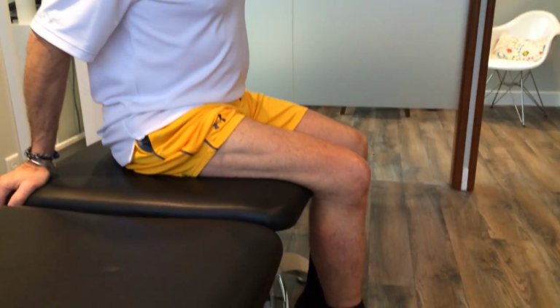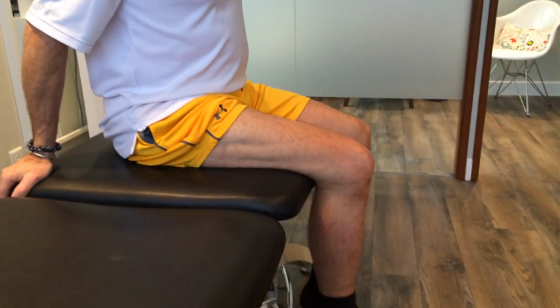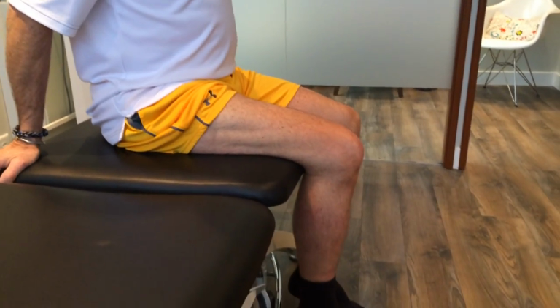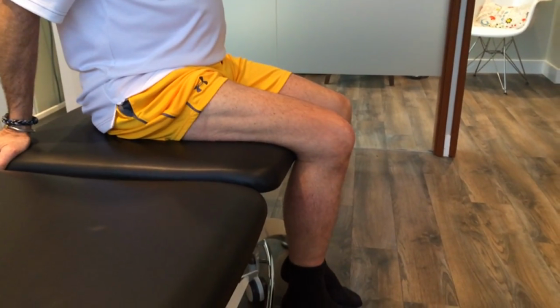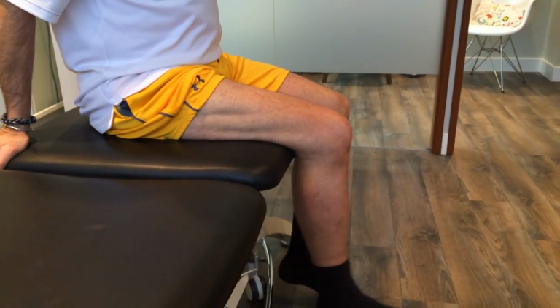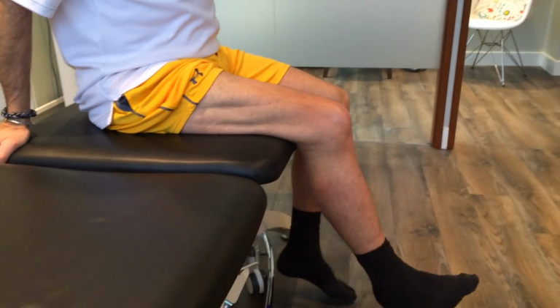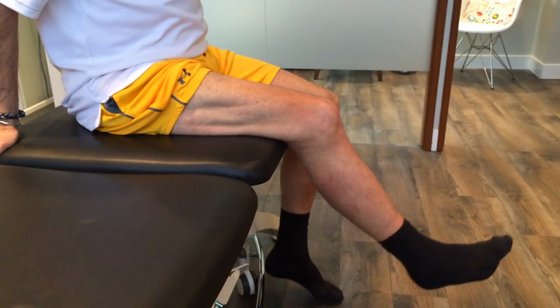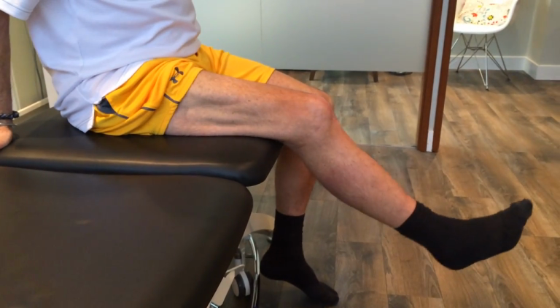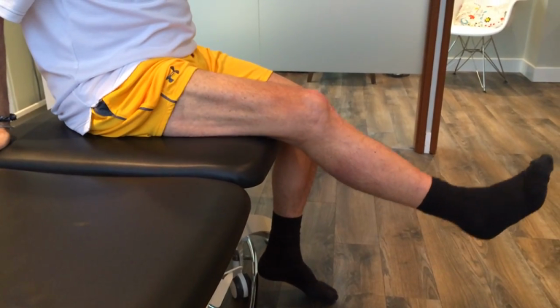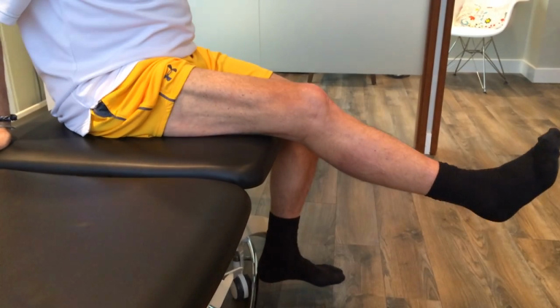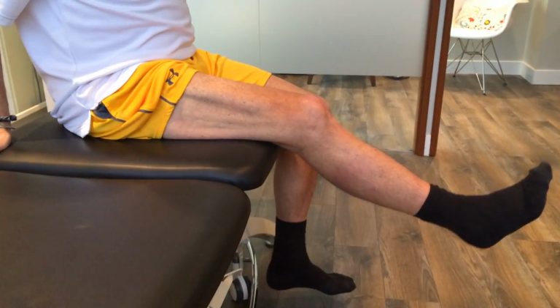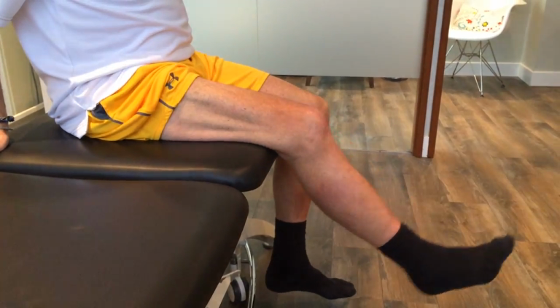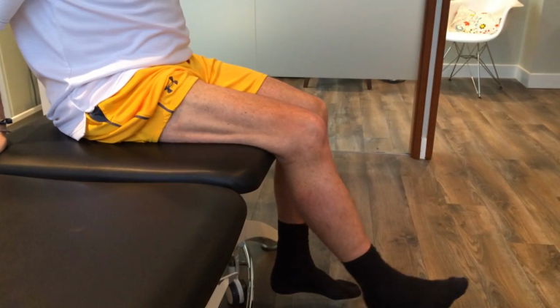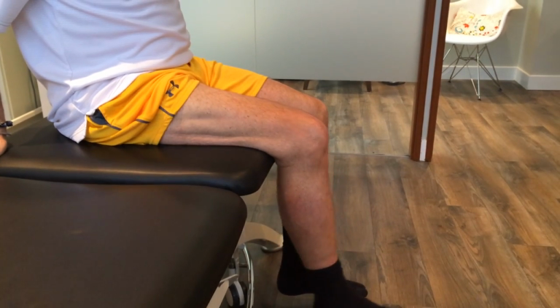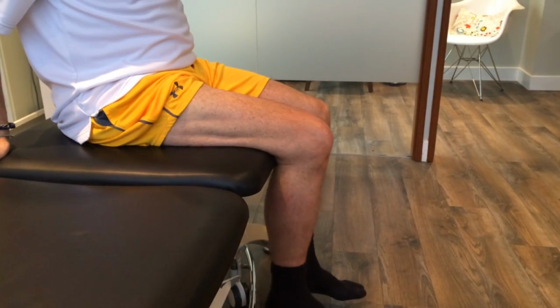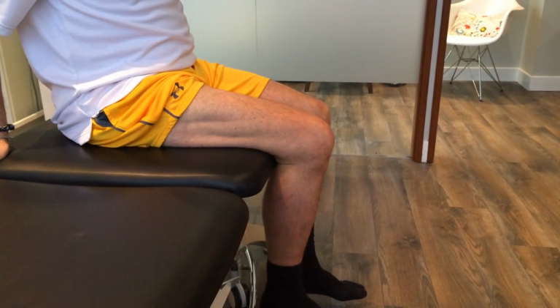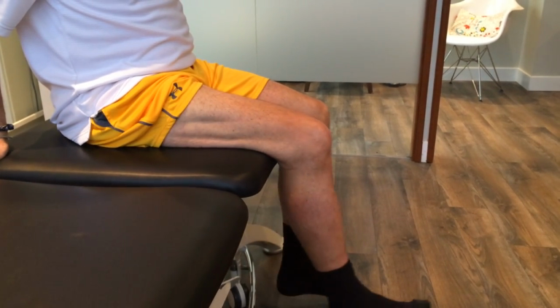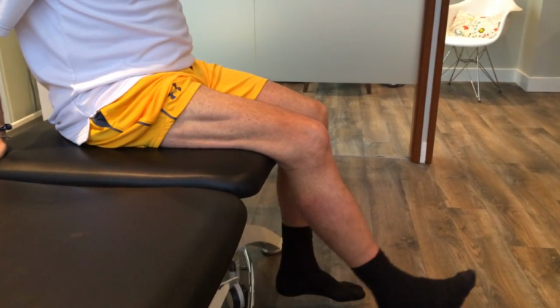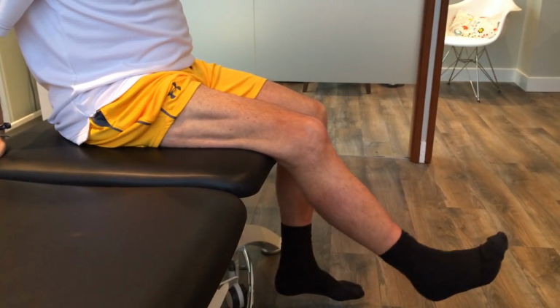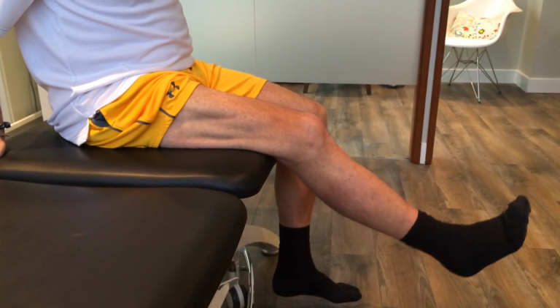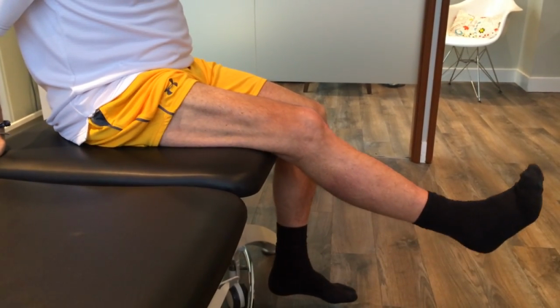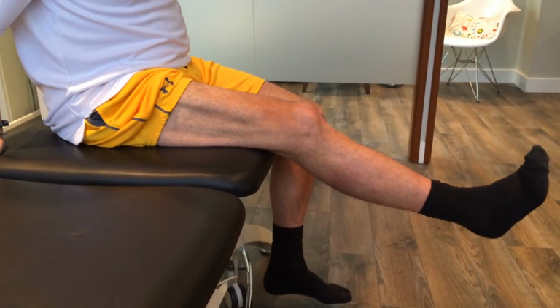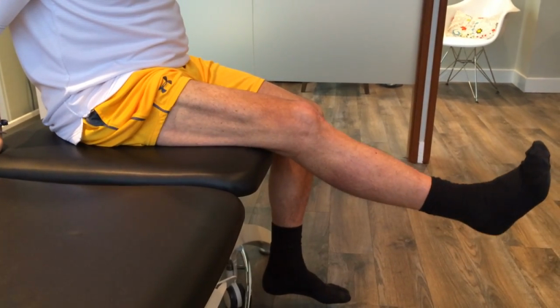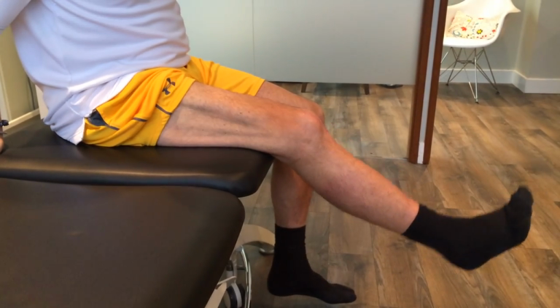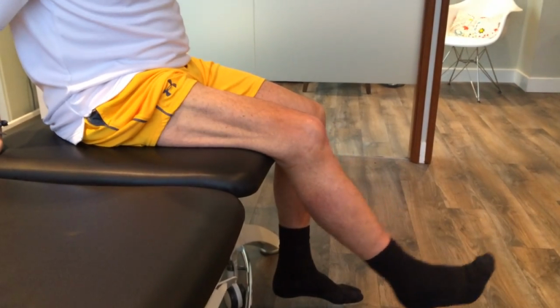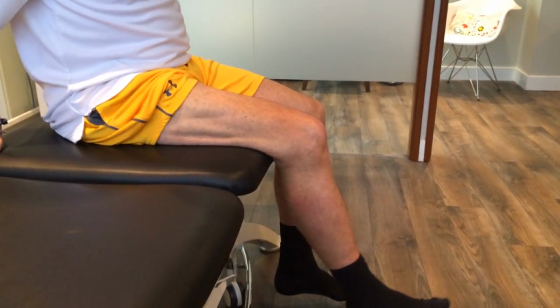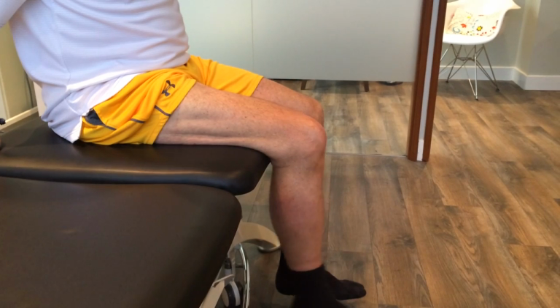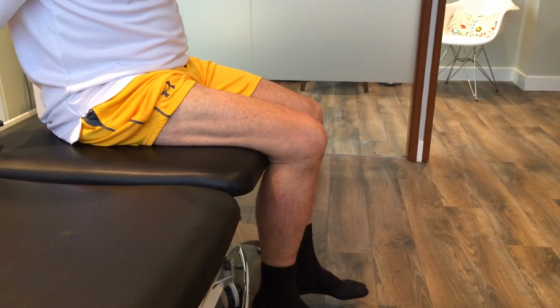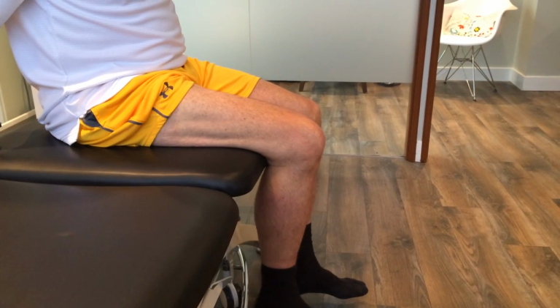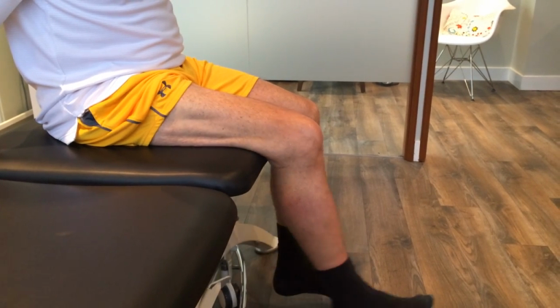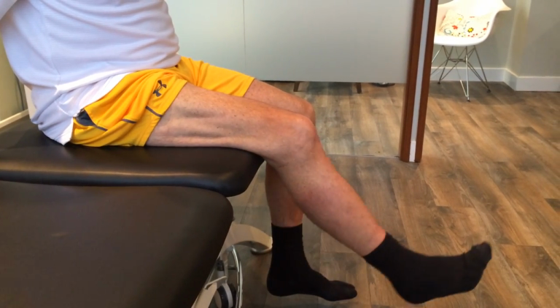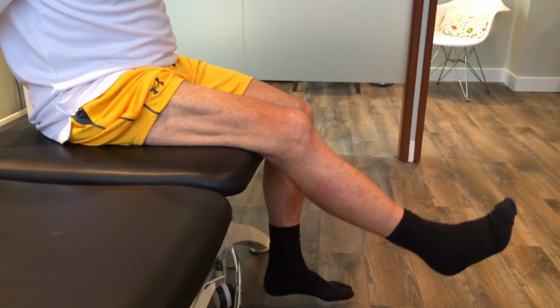We're going to work on a straightening exercise. This is an open chain exercise, but we're still trying to get a bit of strength in the quadricep muscle in the thigh here post-operatively. We just have the brace off now for a little under a week.